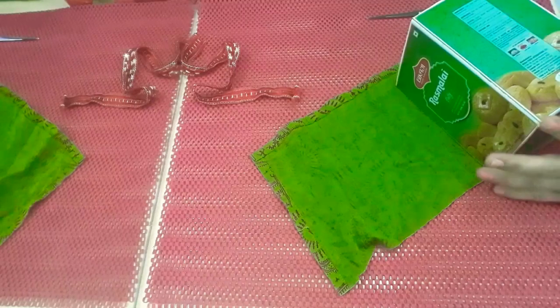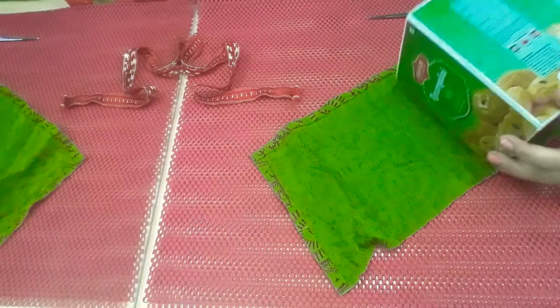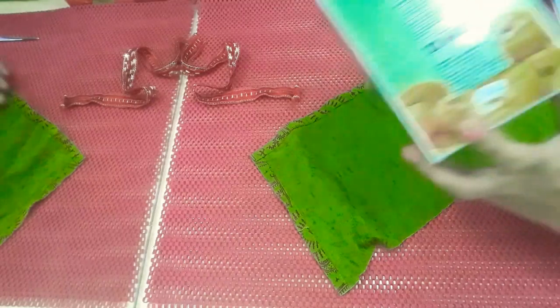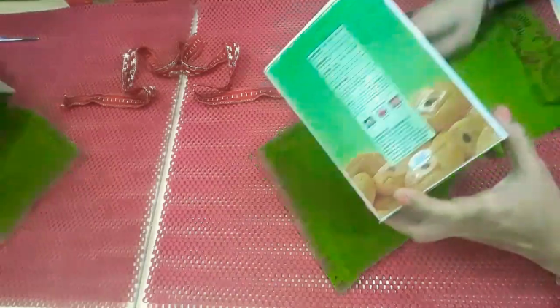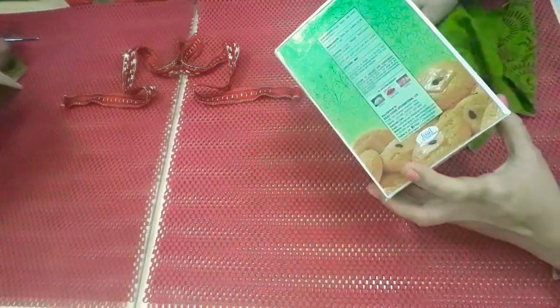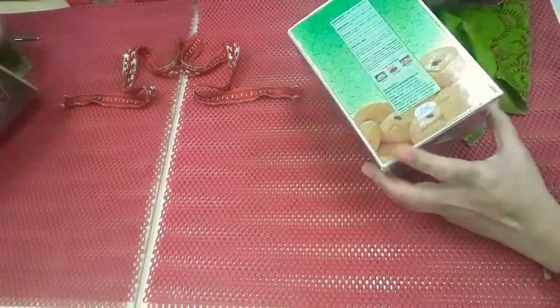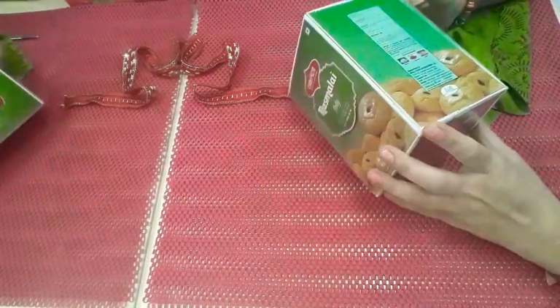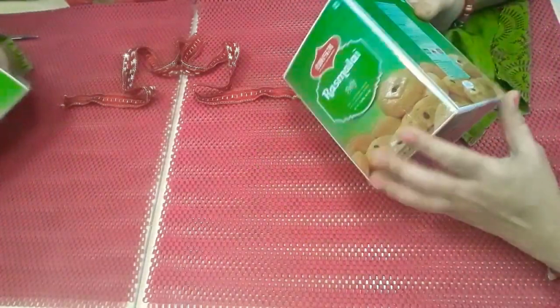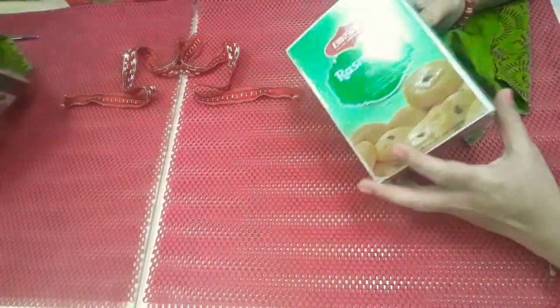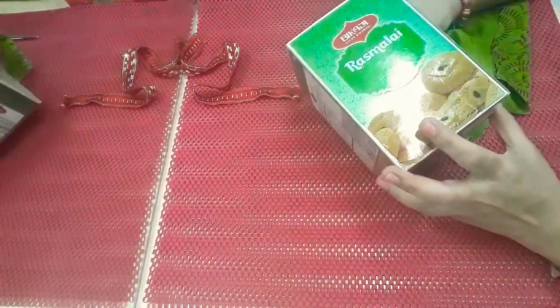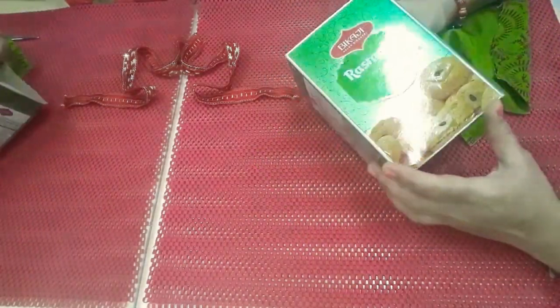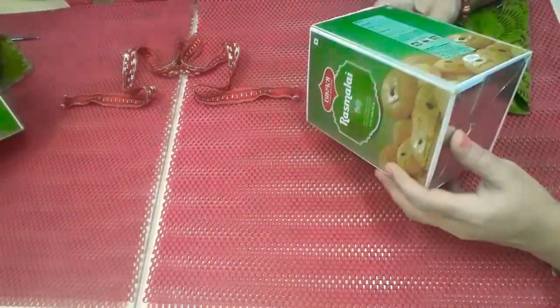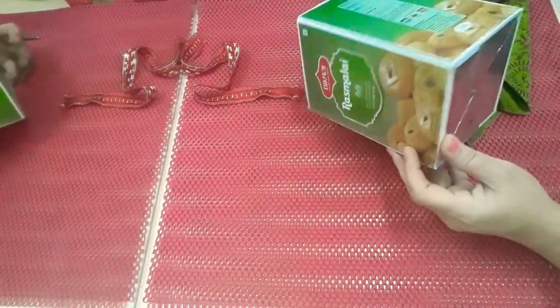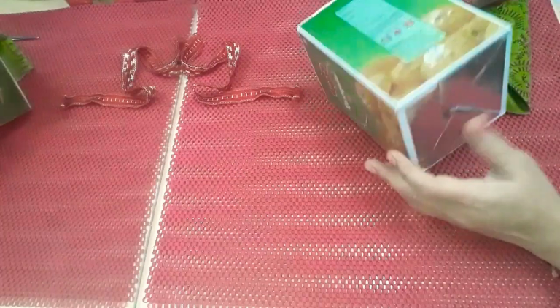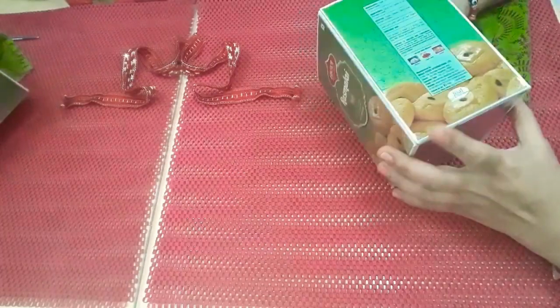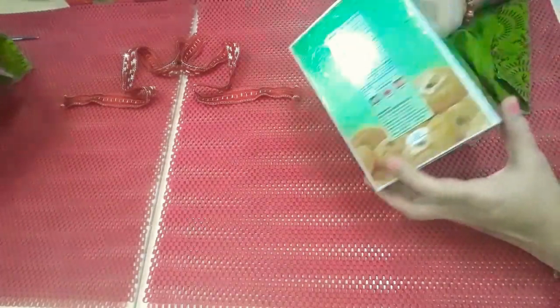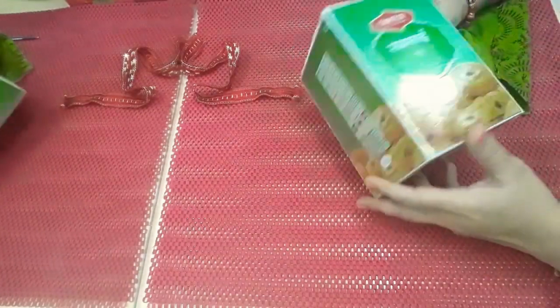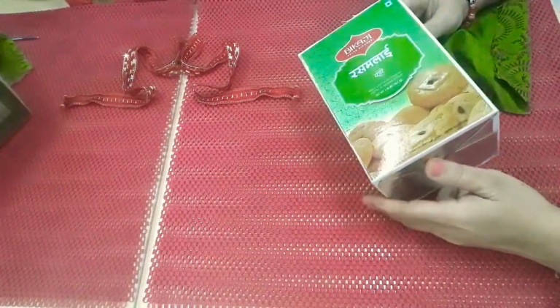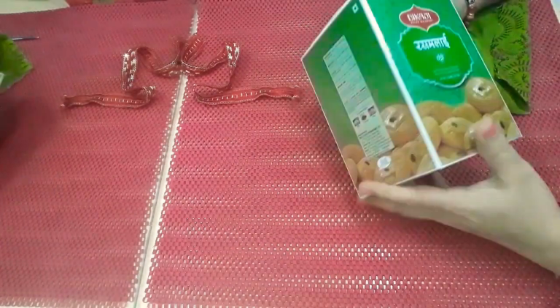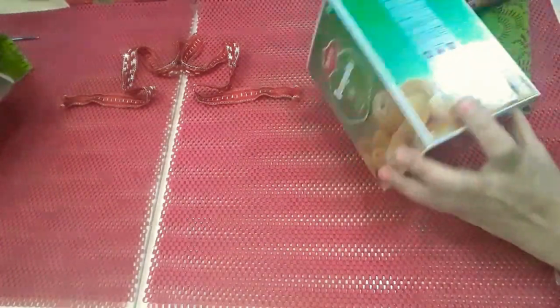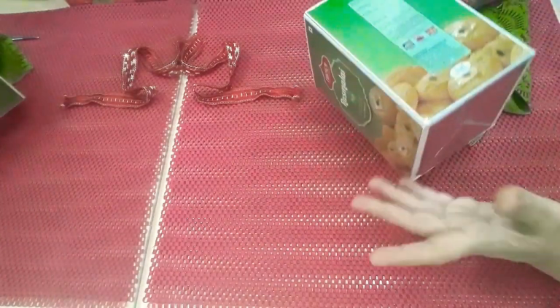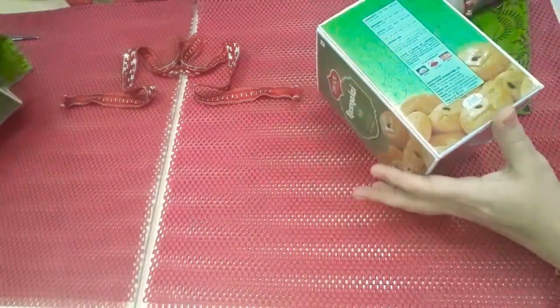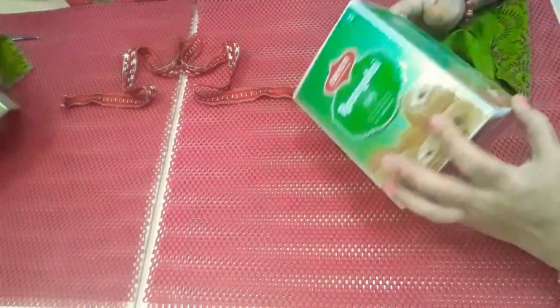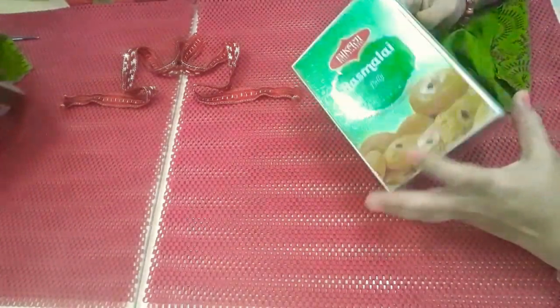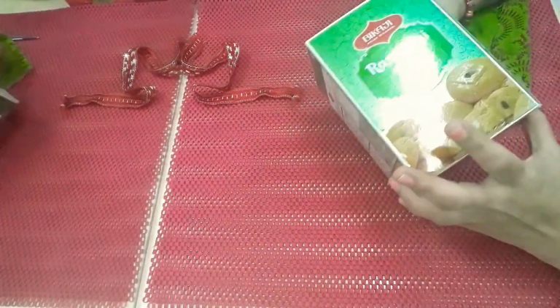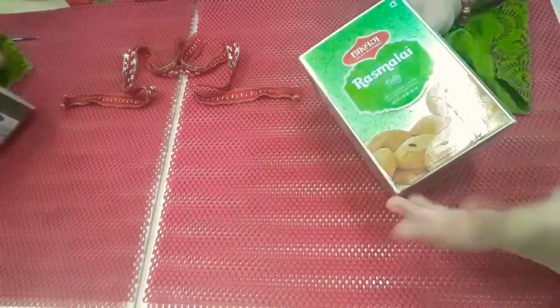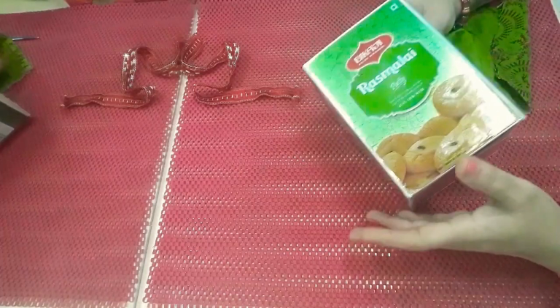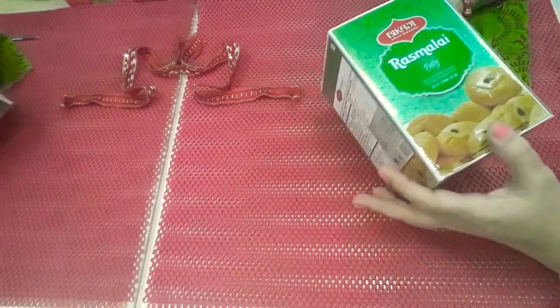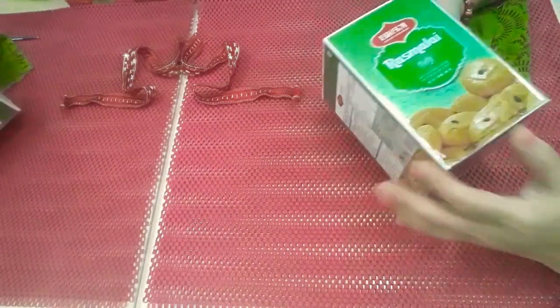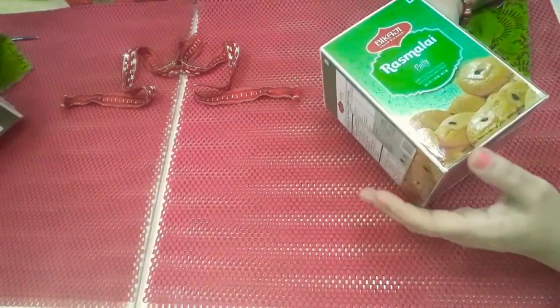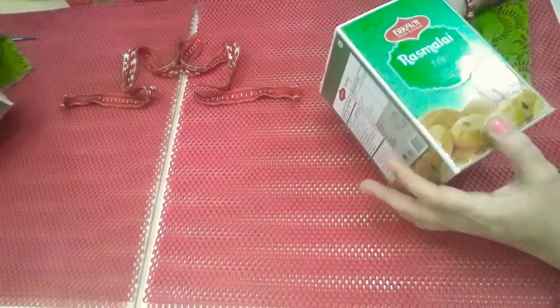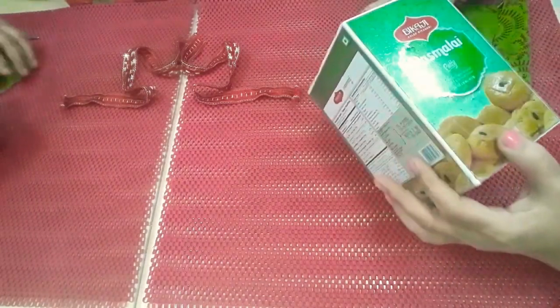Hello friends, how are you? Today I am going to tell you a DIY from this type of box which we generally throw away. So from that I am going to show you one organizer today.